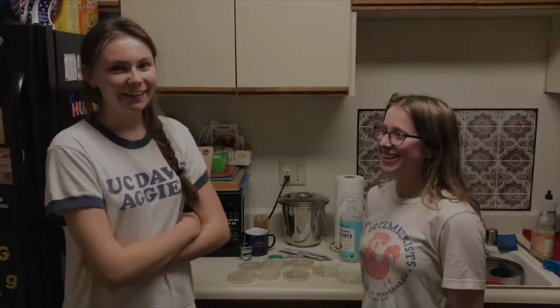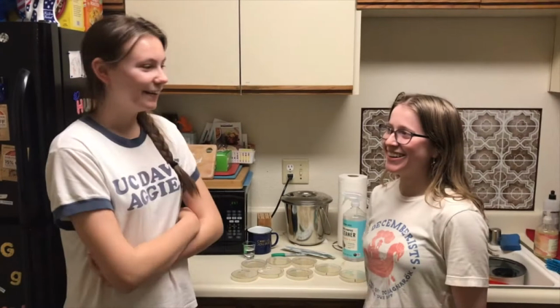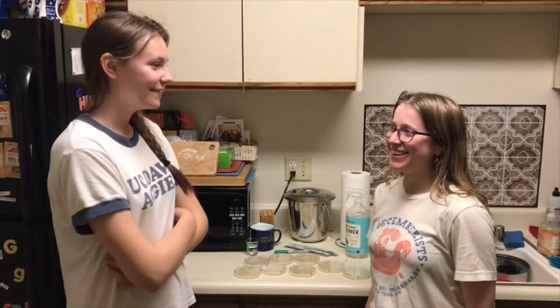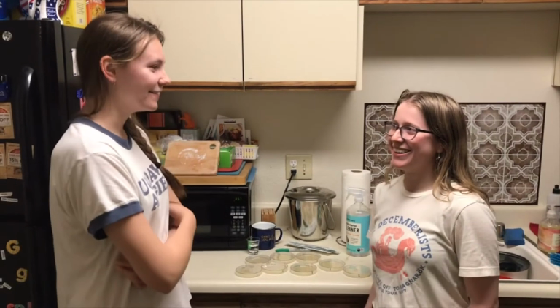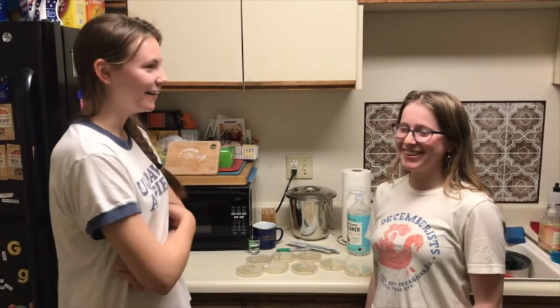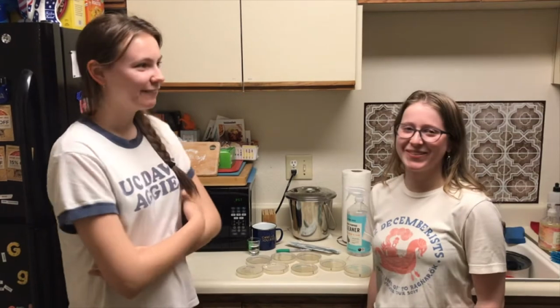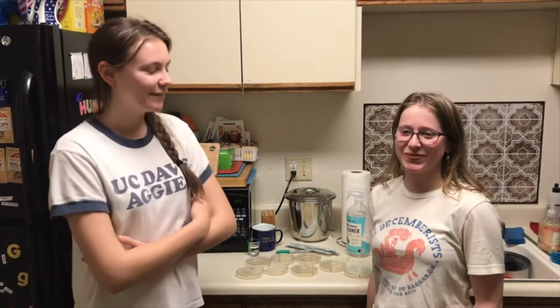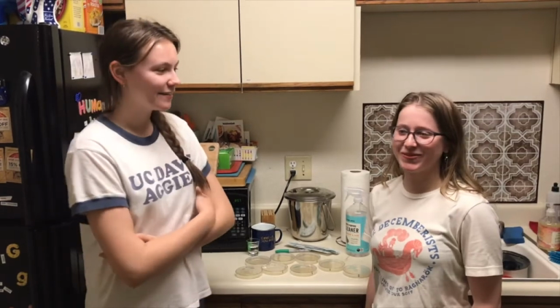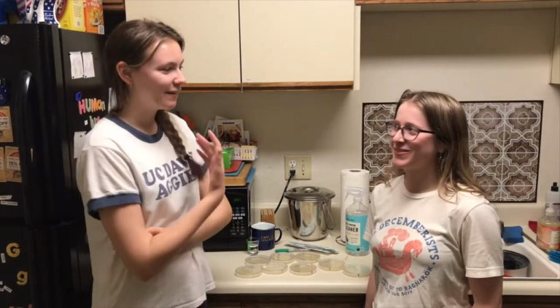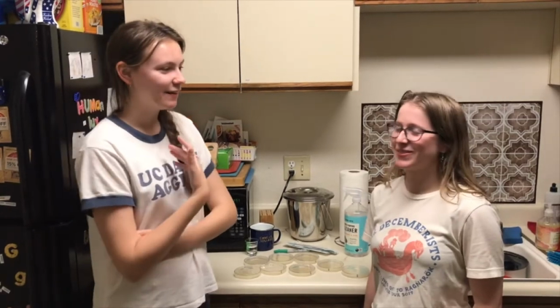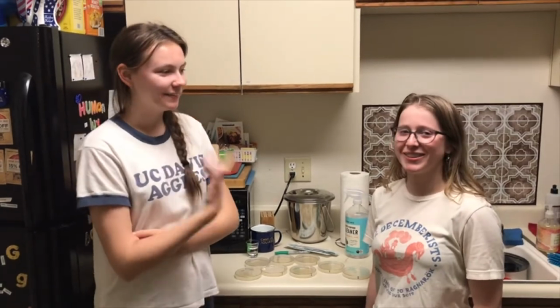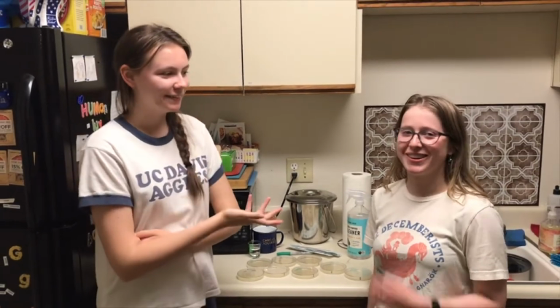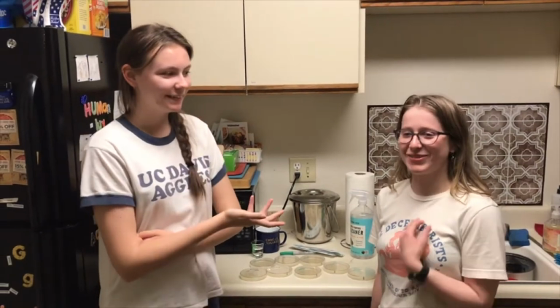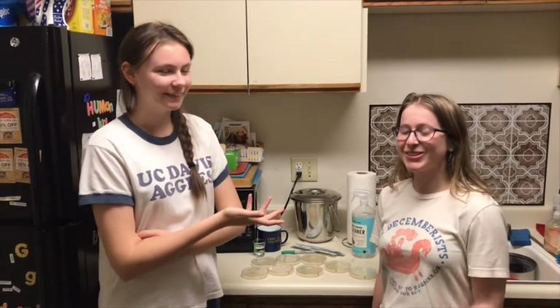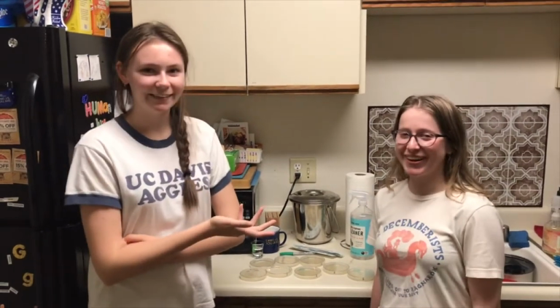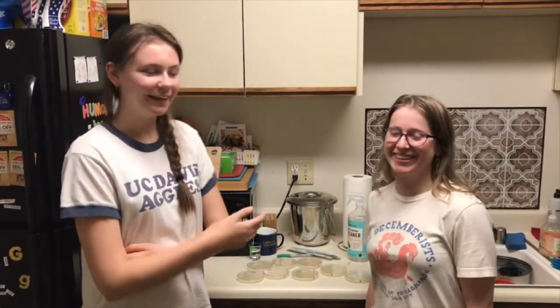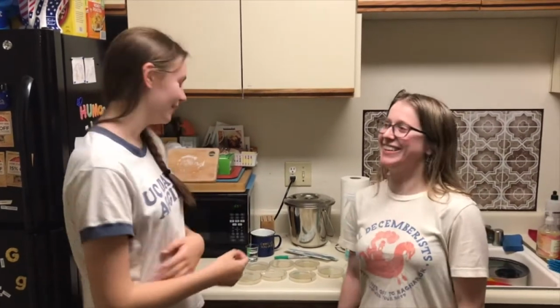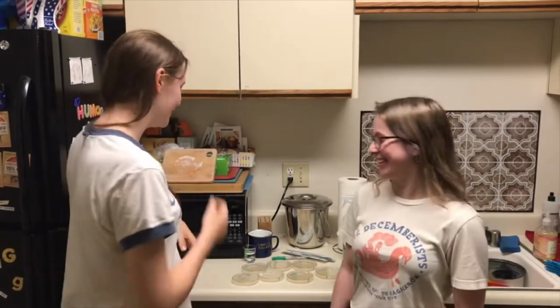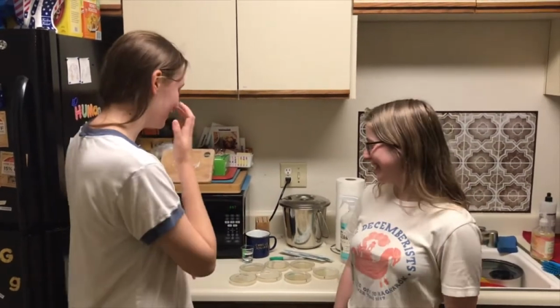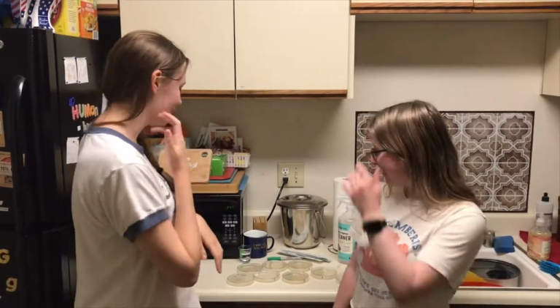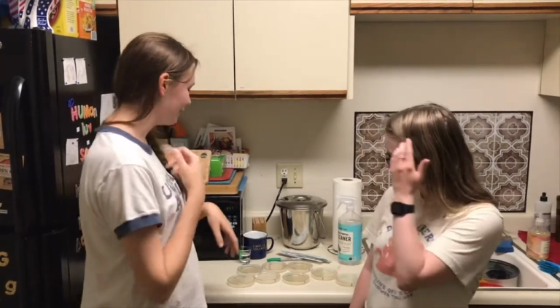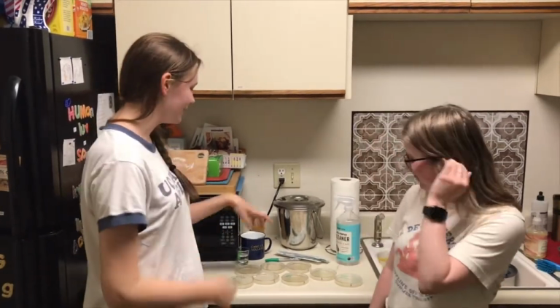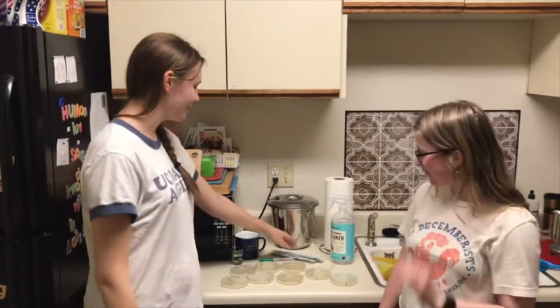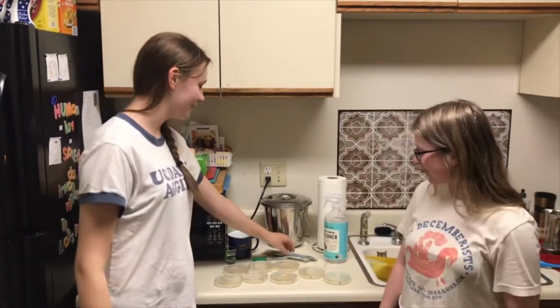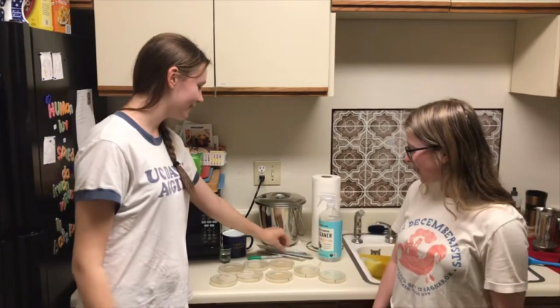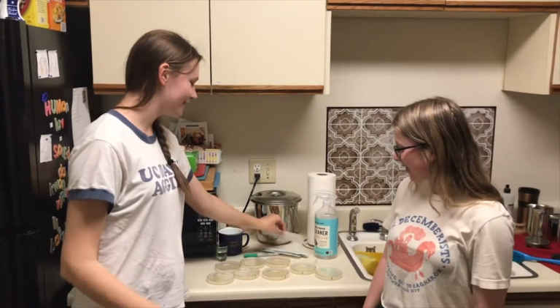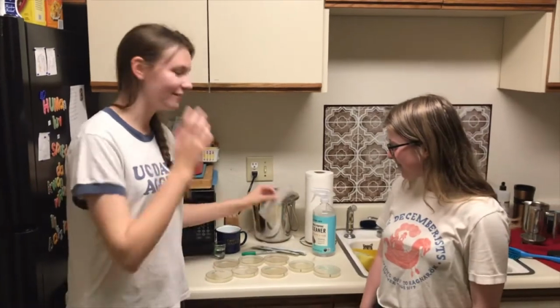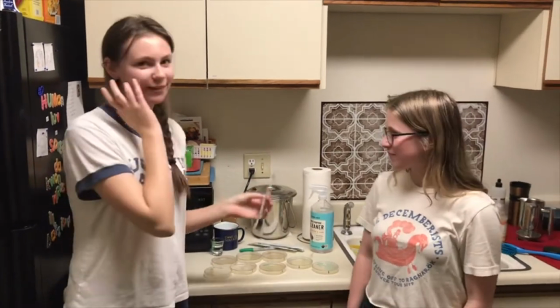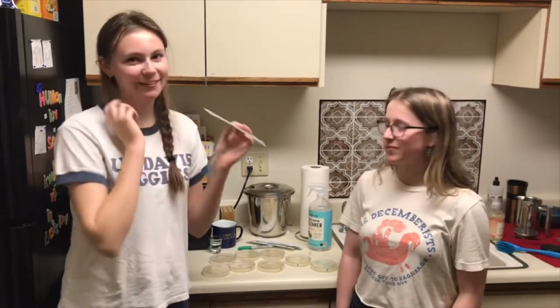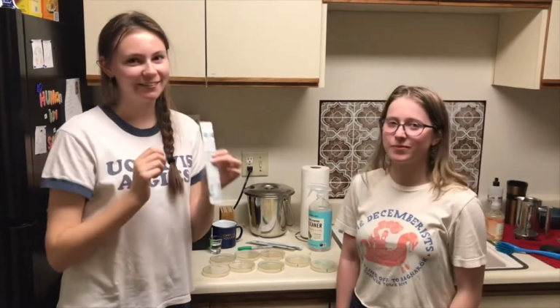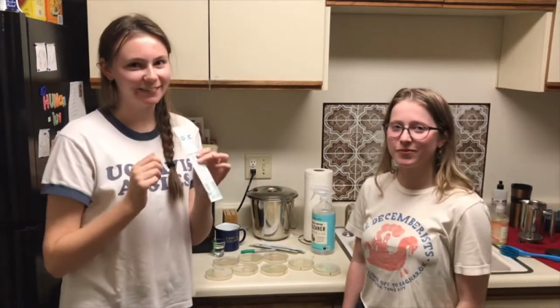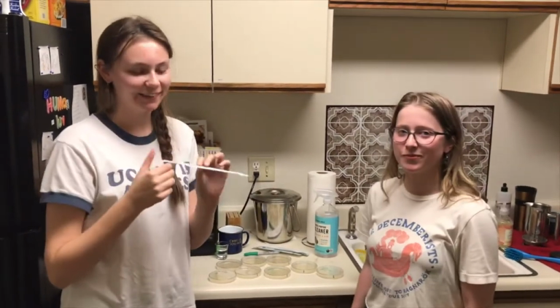Hi, we're from ASM. I'm Emma. I'm also Emma. And today we're going to be swabbing different surfaces to see what kind of bacteria is growing there.